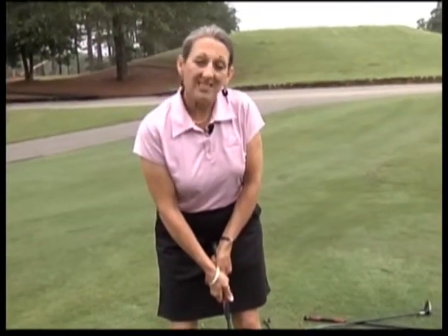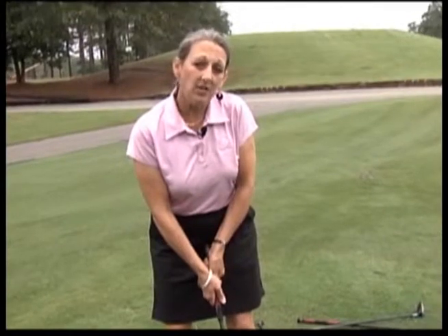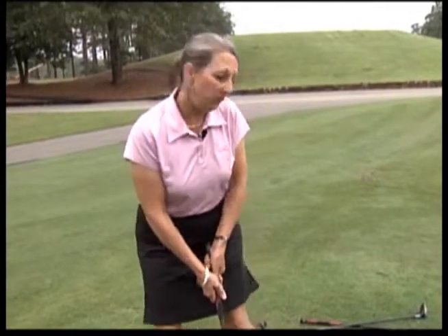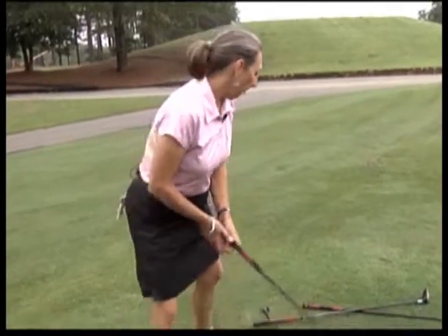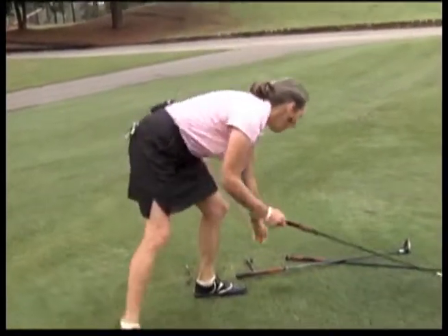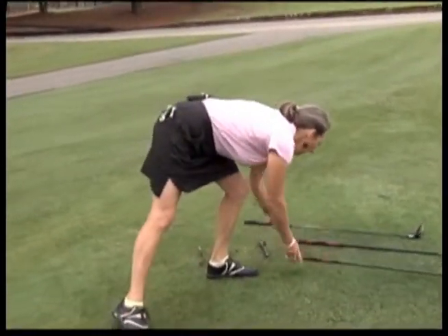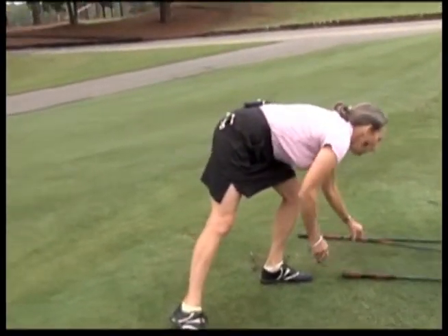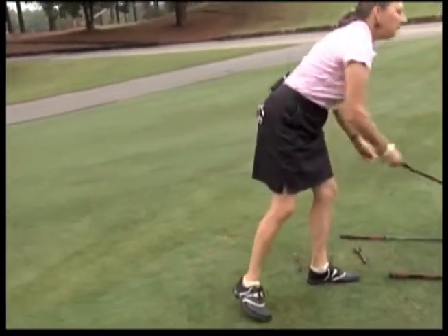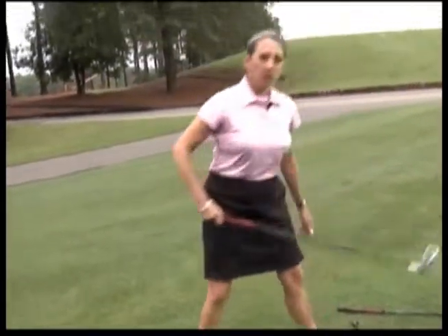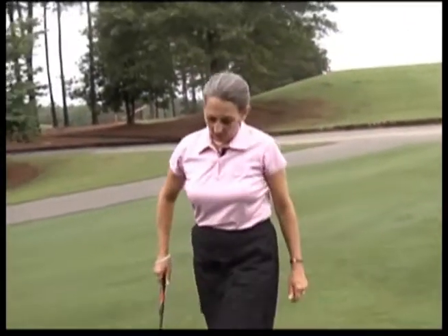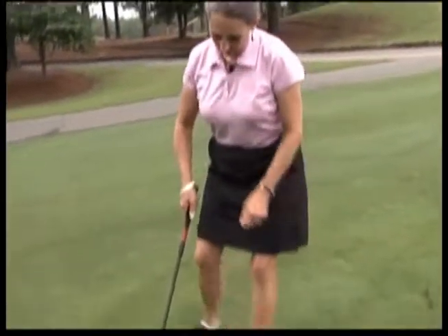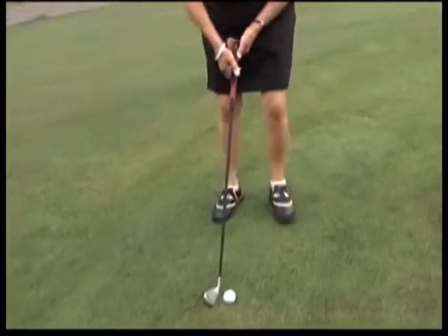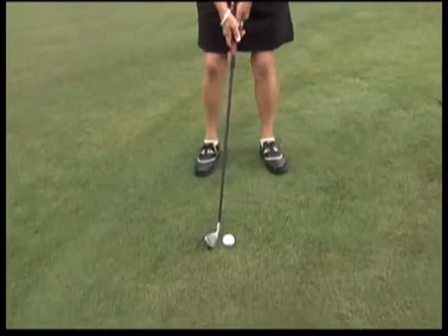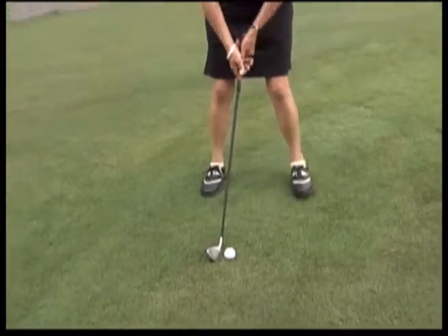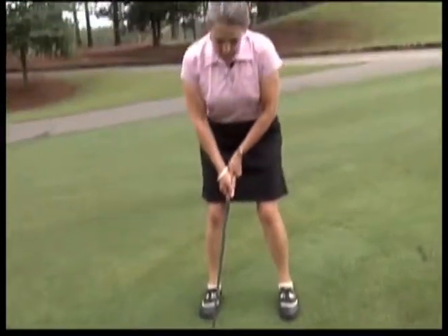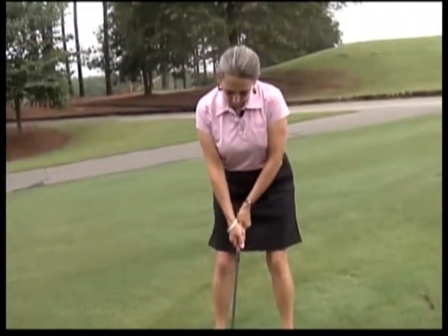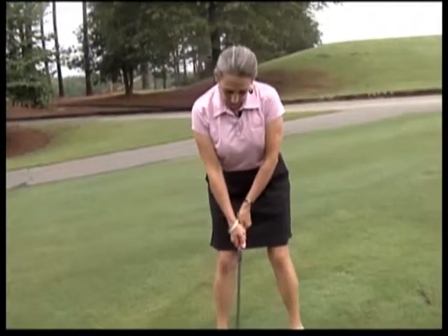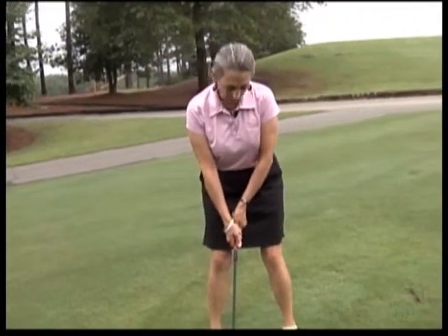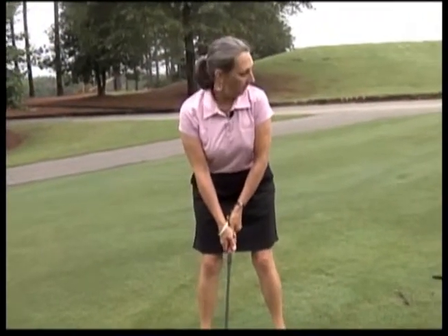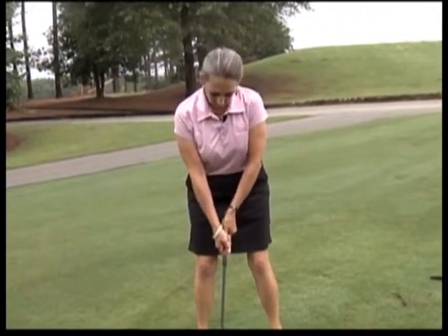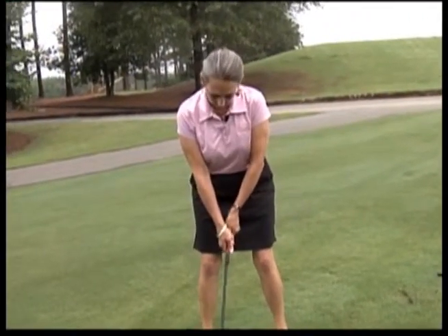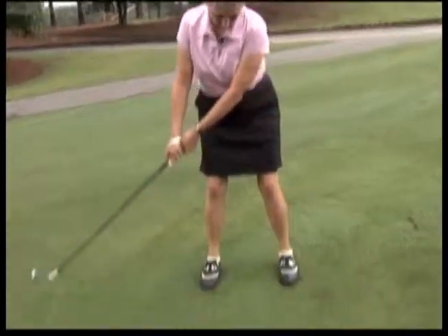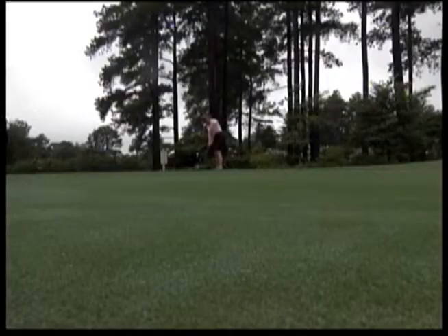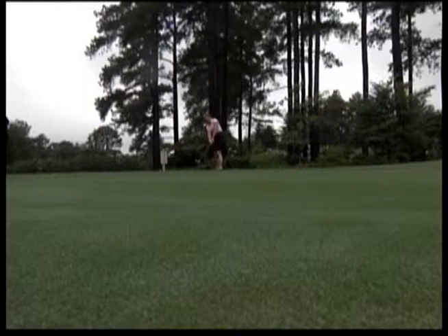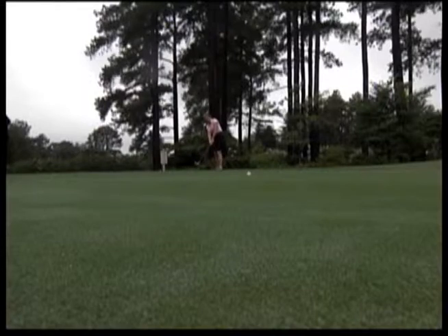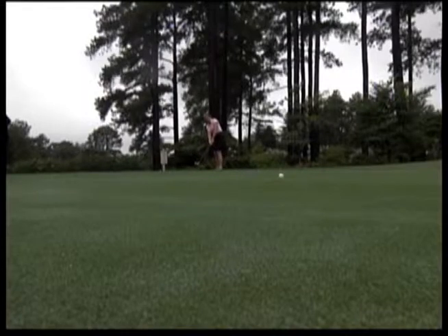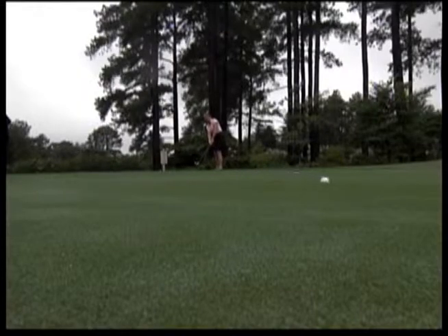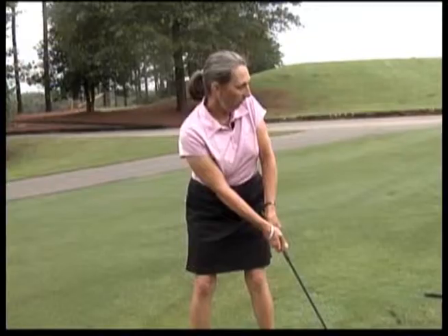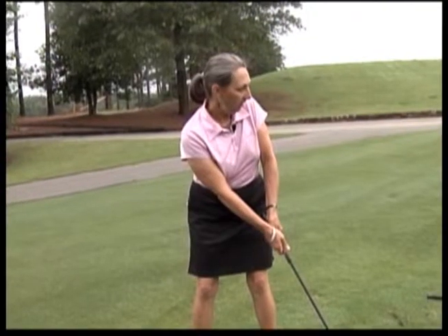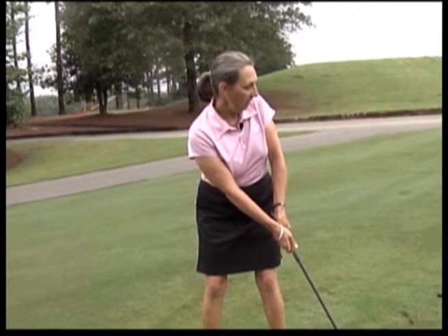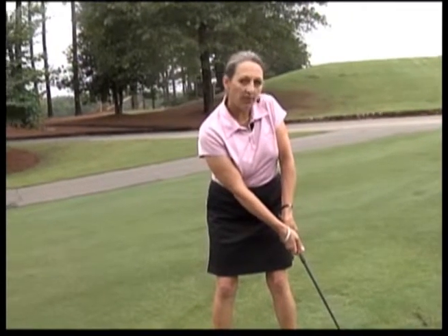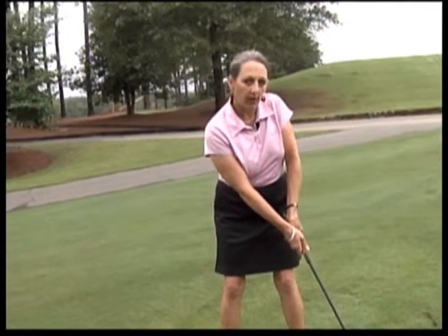Let's say we need to go a little bit further. Let's take our 7-iron. We're not going to change our stroke — we're still just going to putt it. More roll than the pitching wedge.